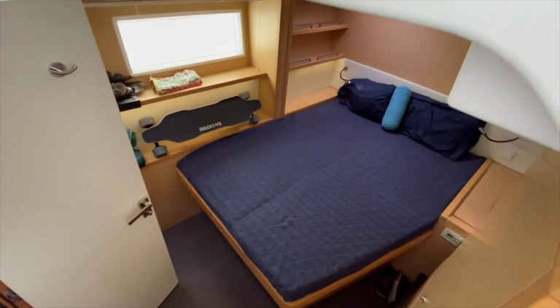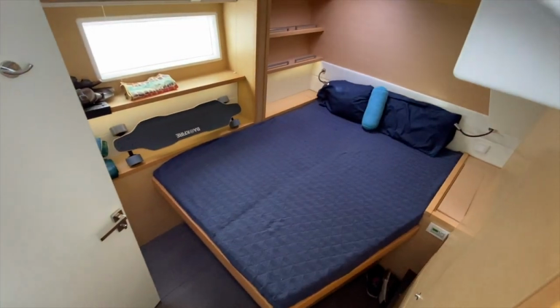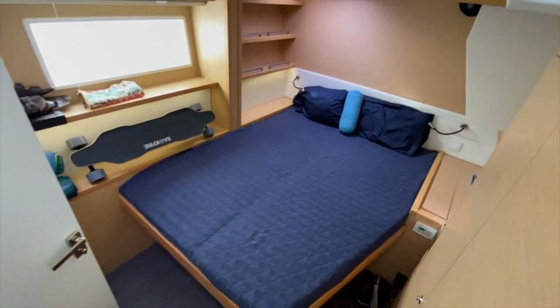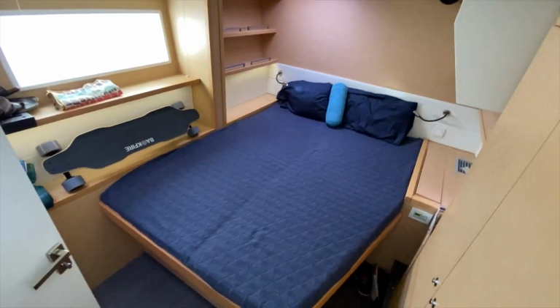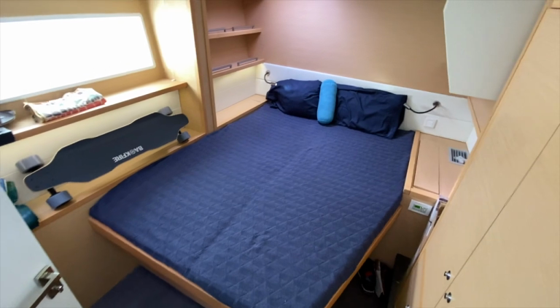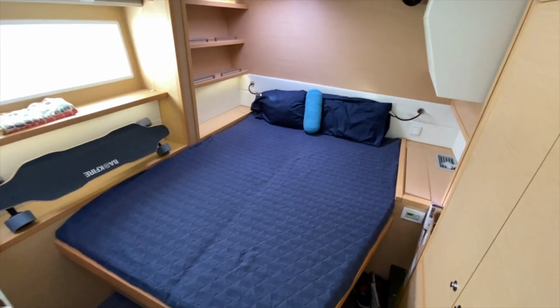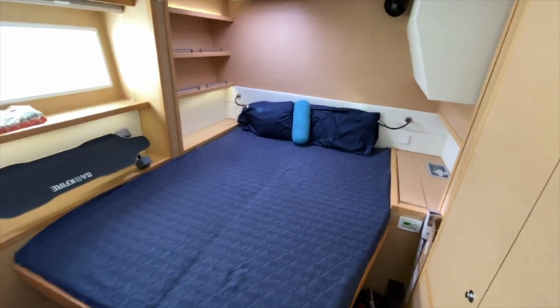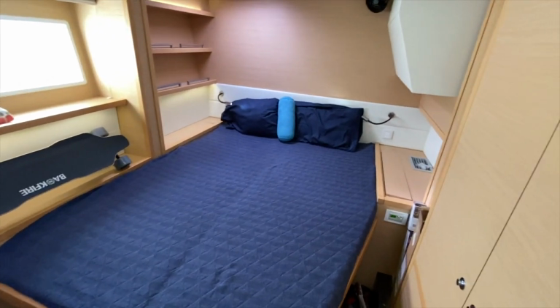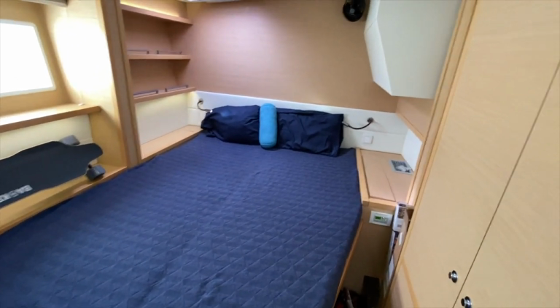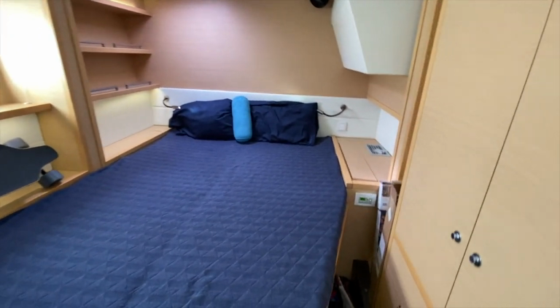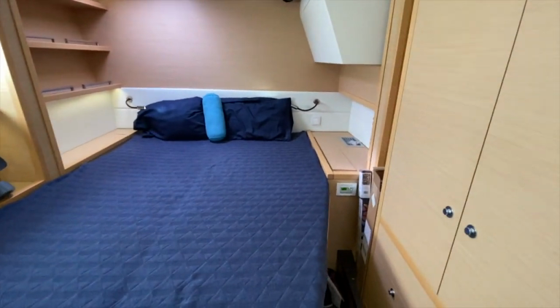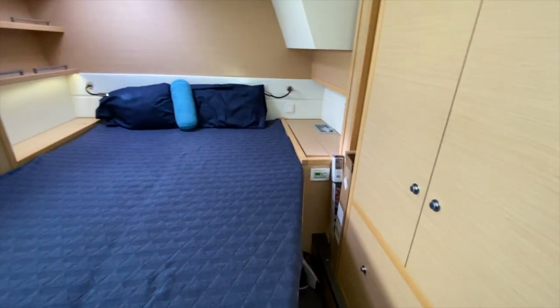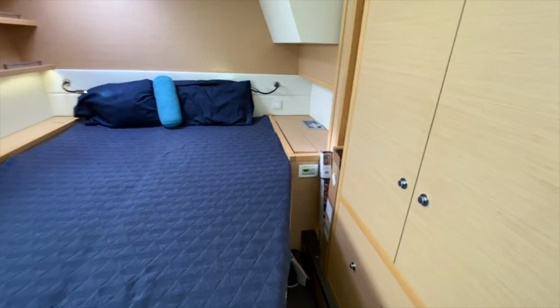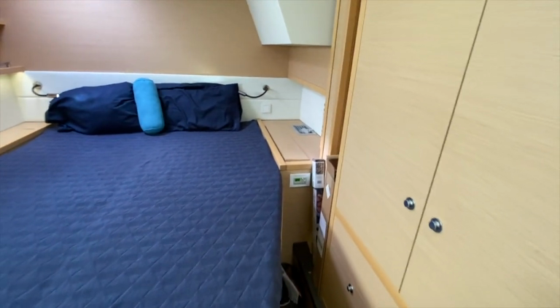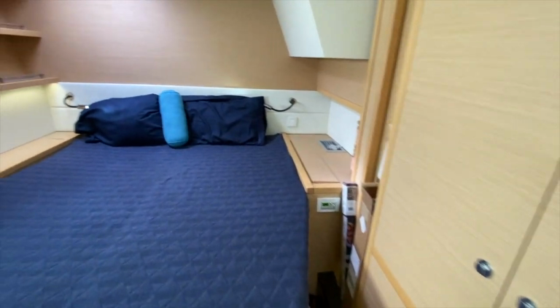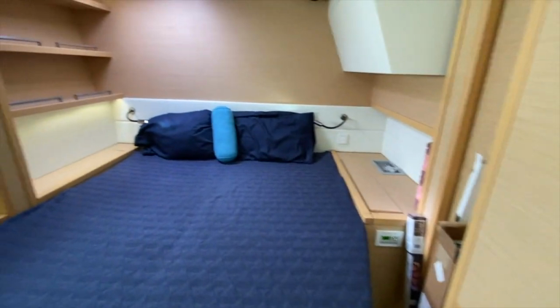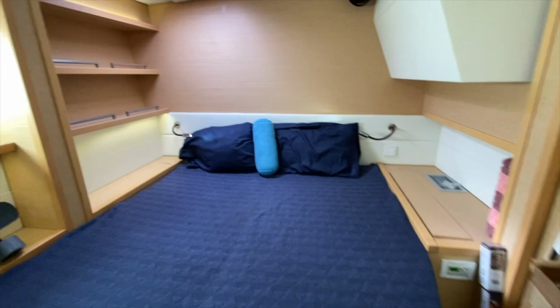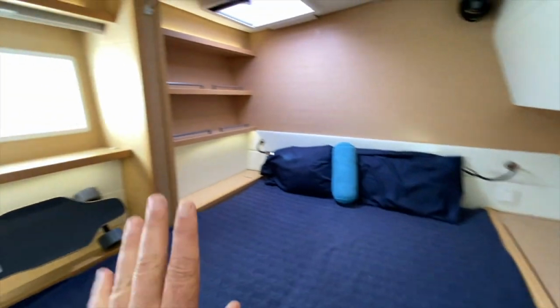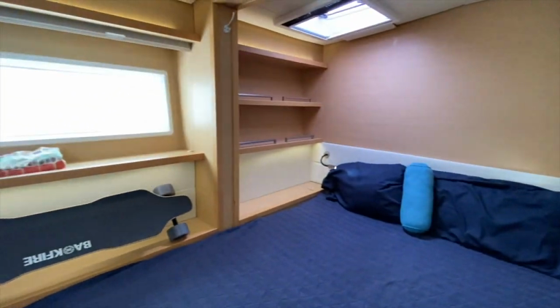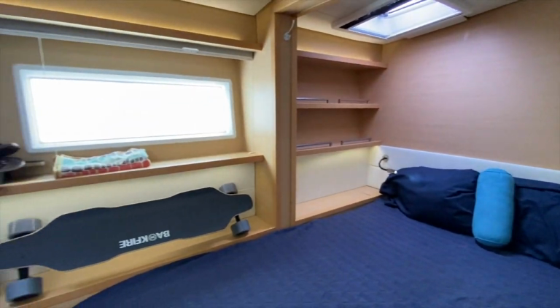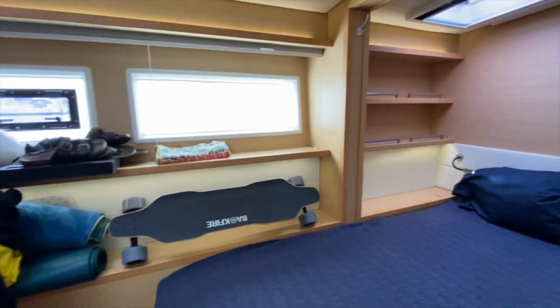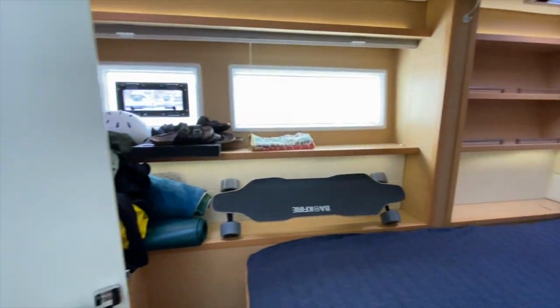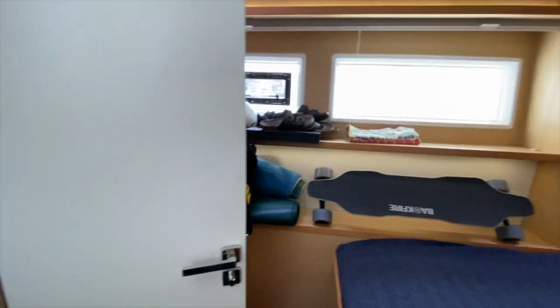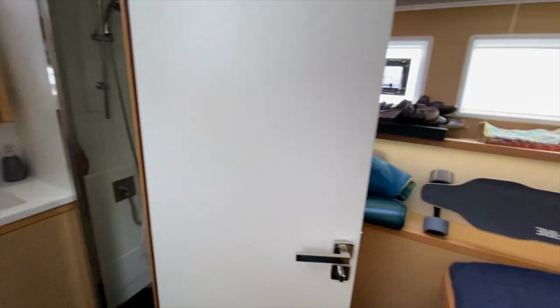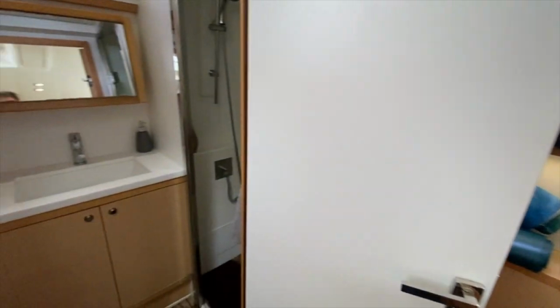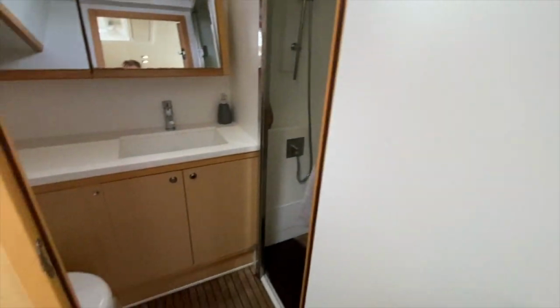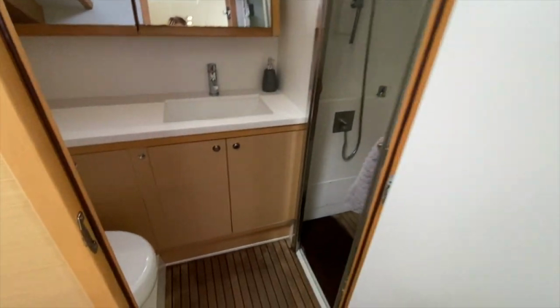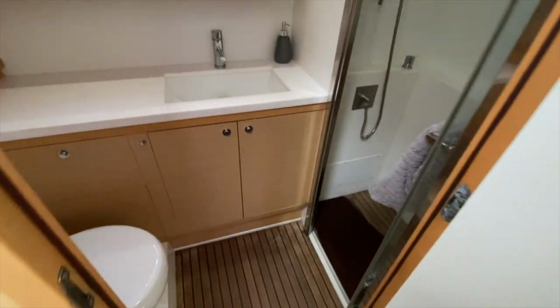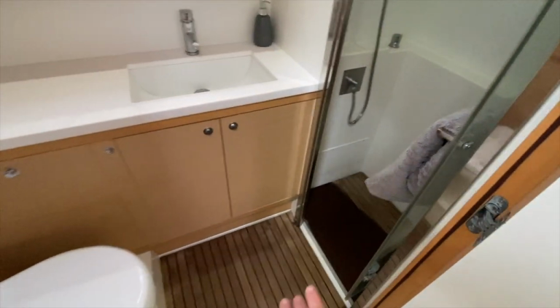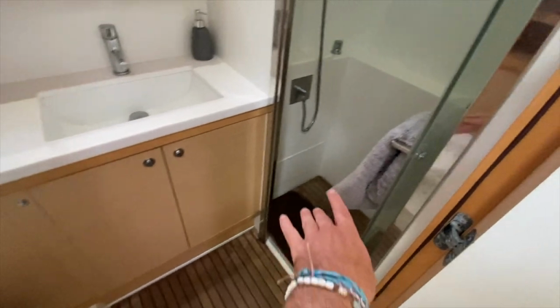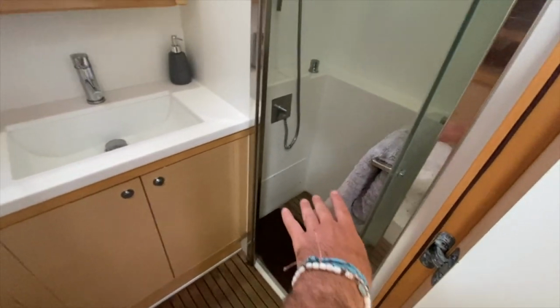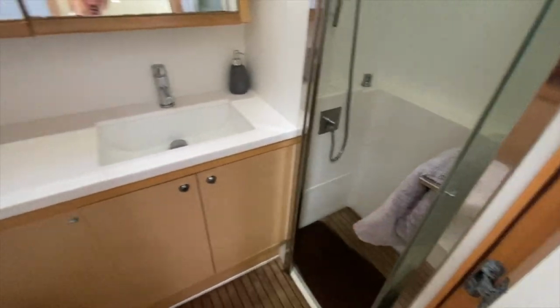Here is a really nice stateroom with heating and thermostat controls, lots of storage, overhead opening hatches, and its own private head and shower compartment.